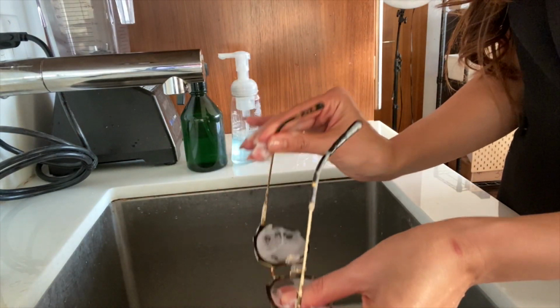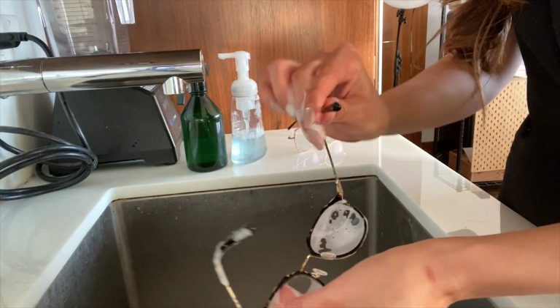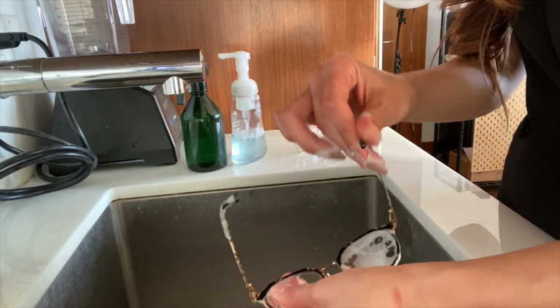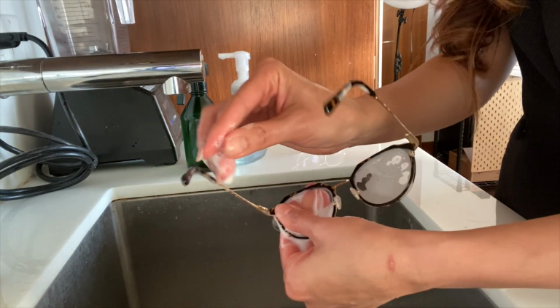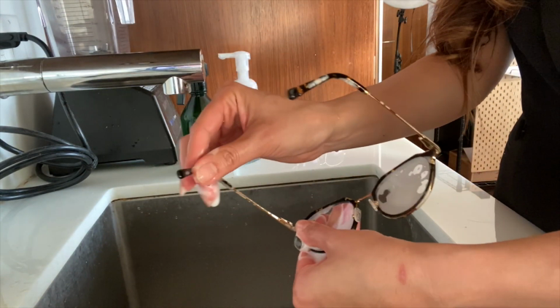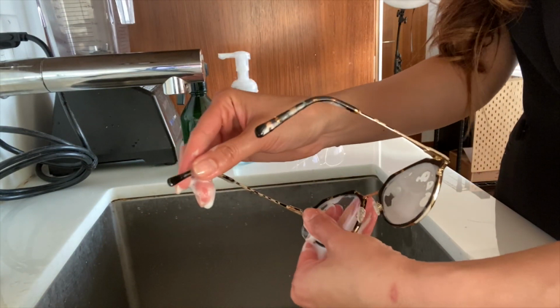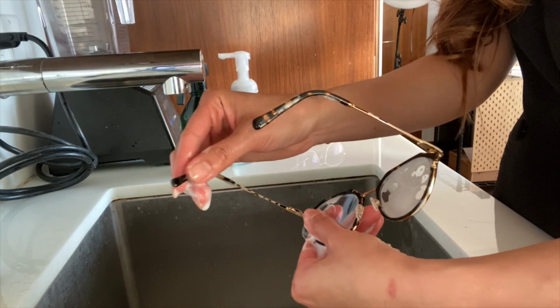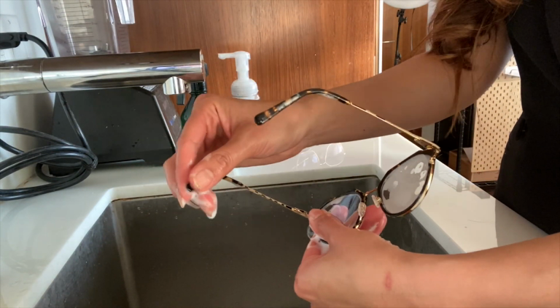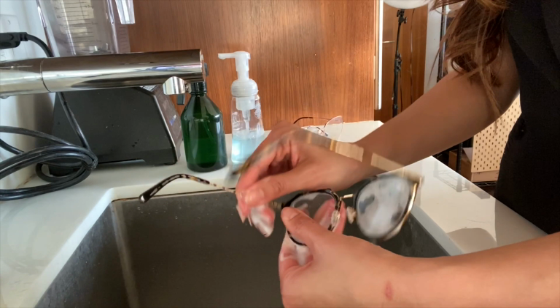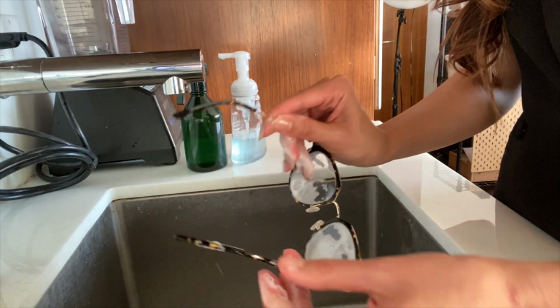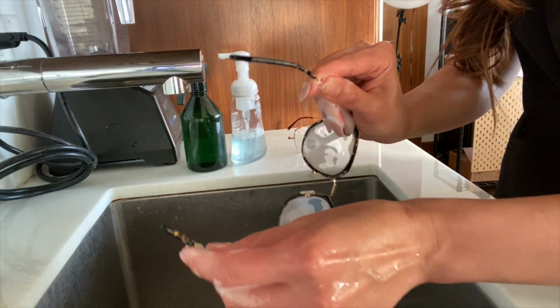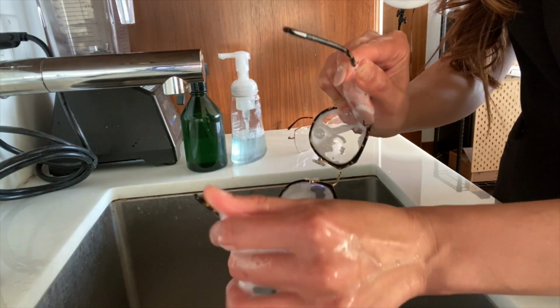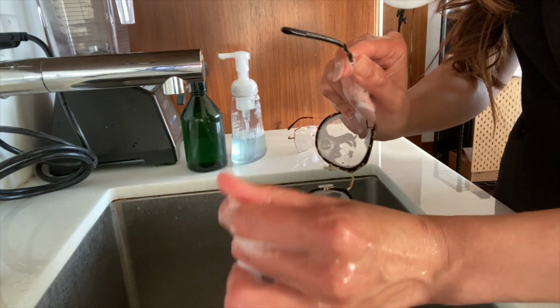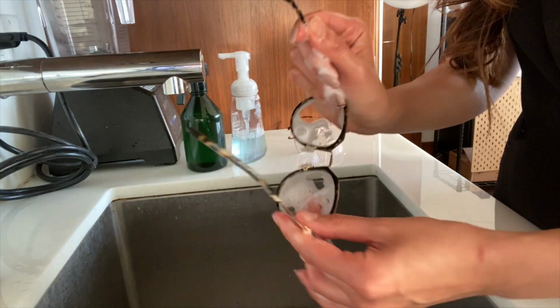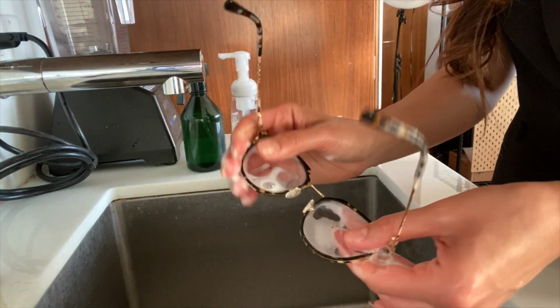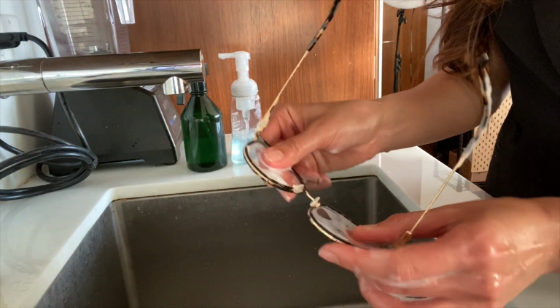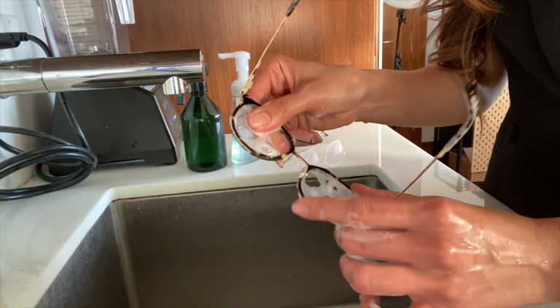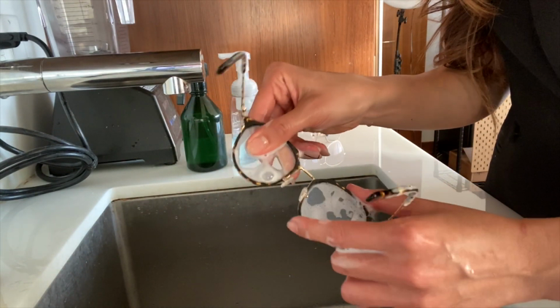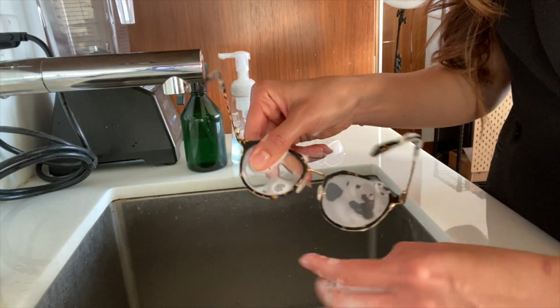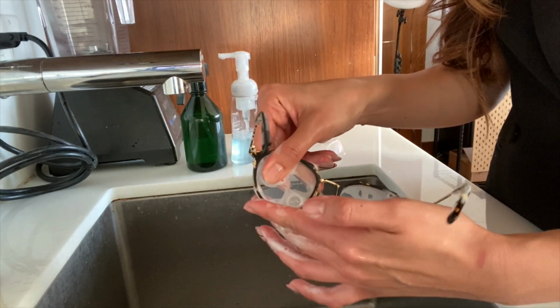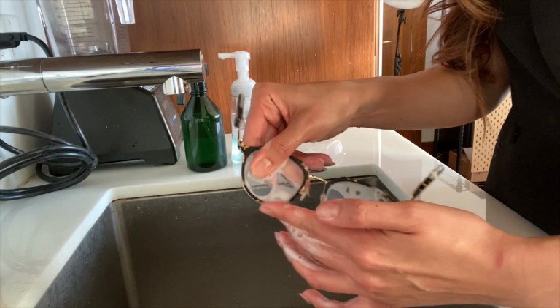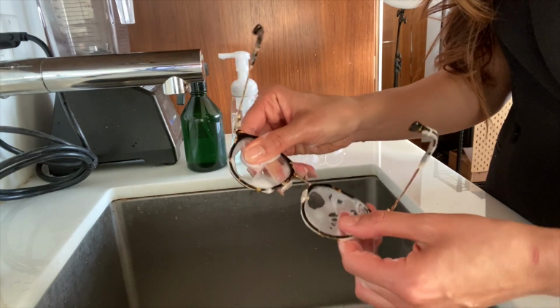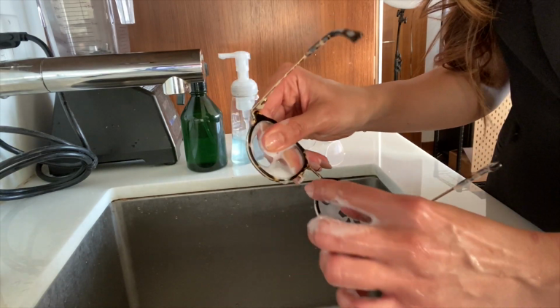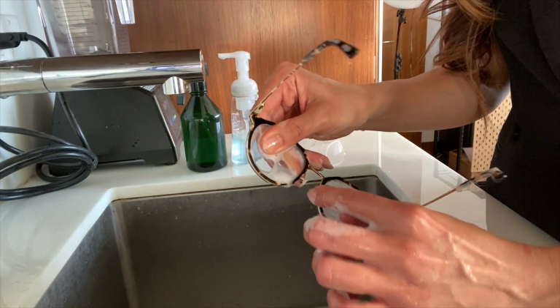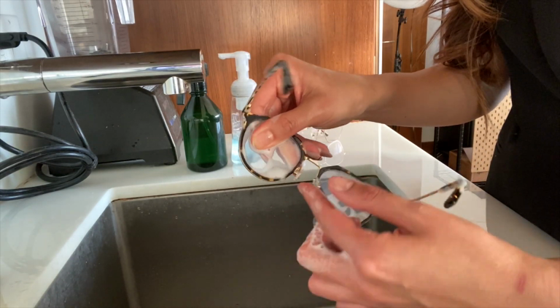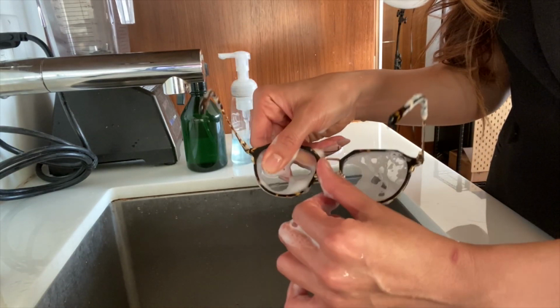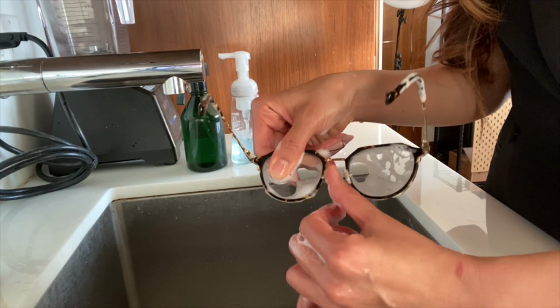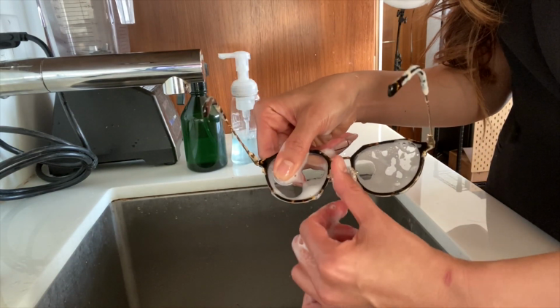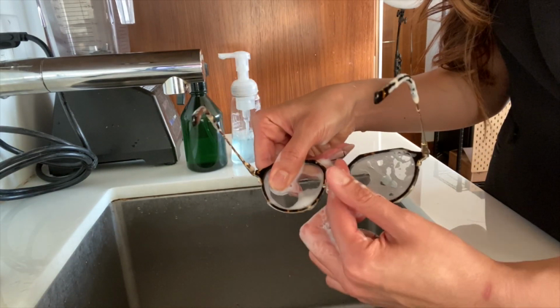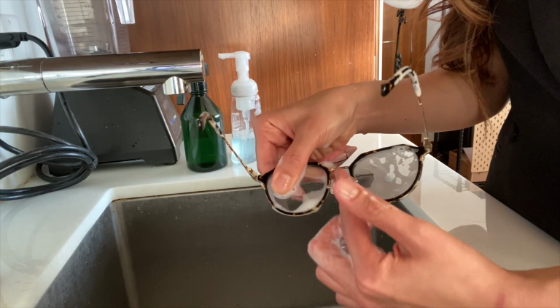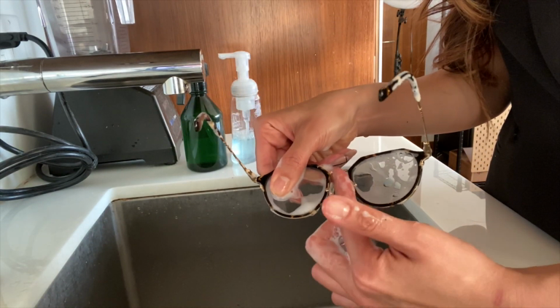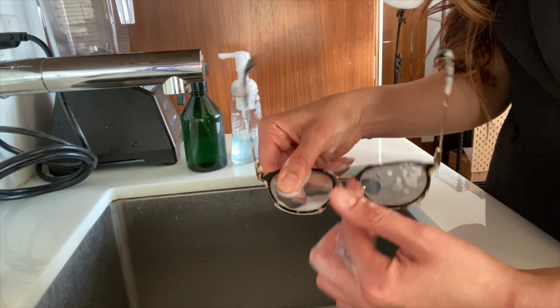Be sure to clean the edges here, where it touches your ear, under the frame where it touches your cheek, in between the nose pads here, where it sits on your nose.